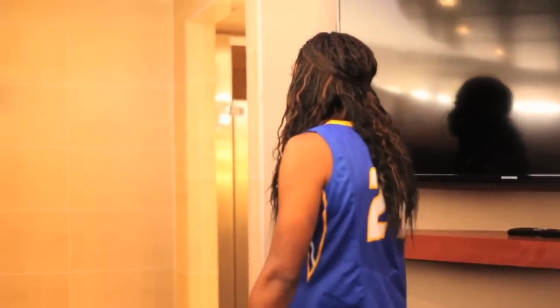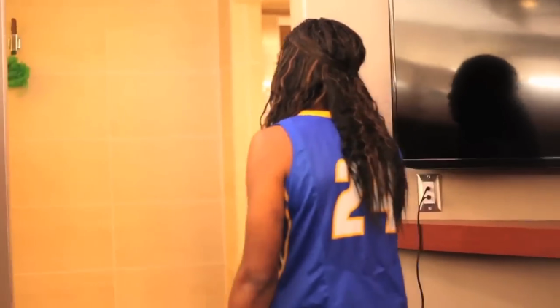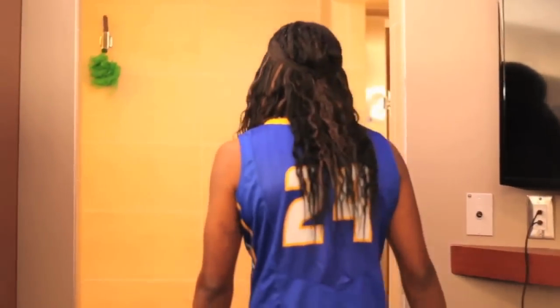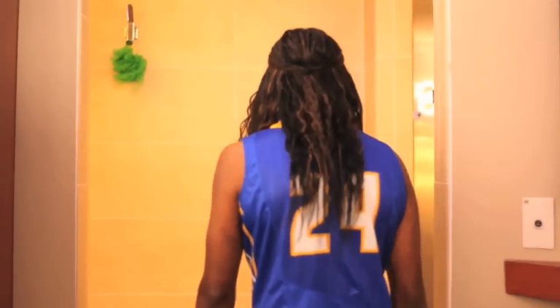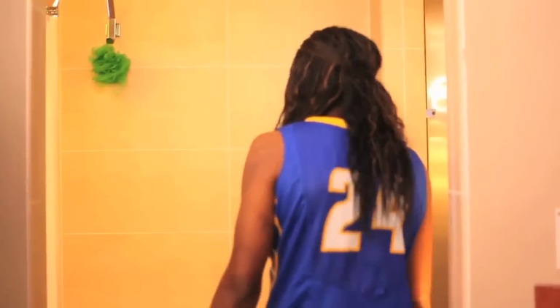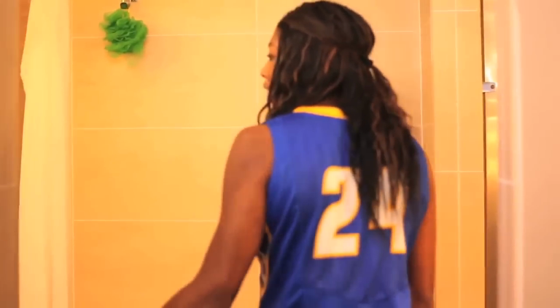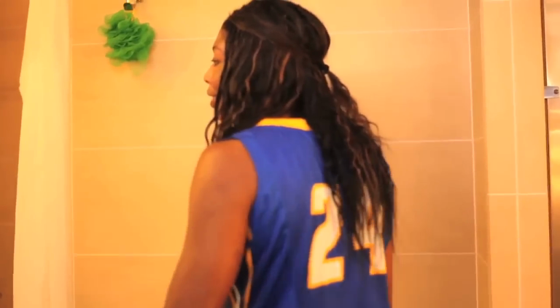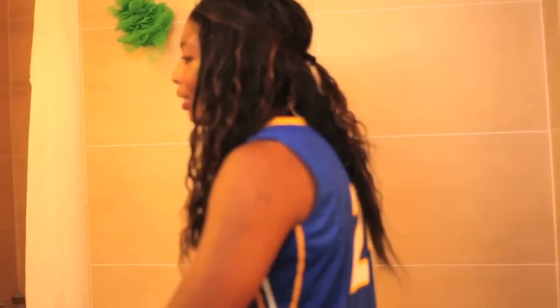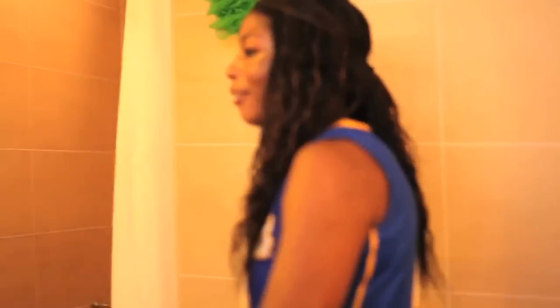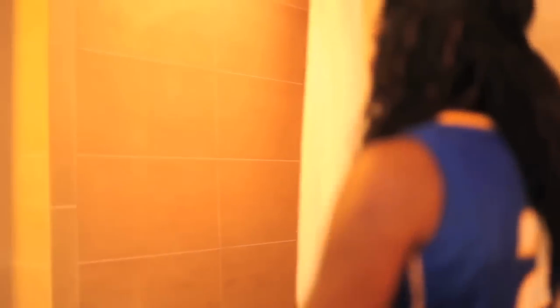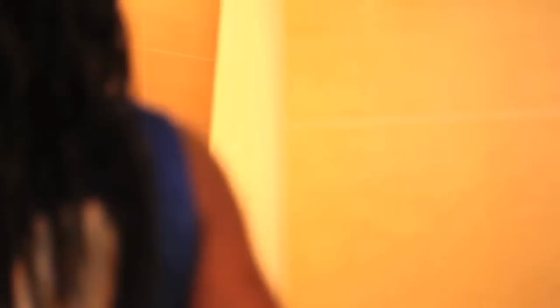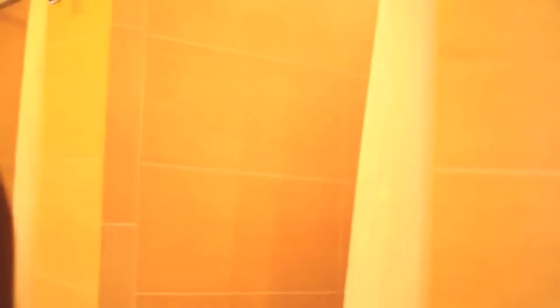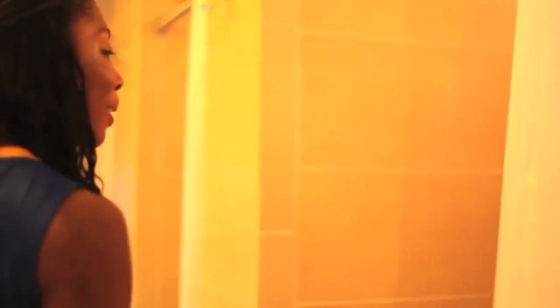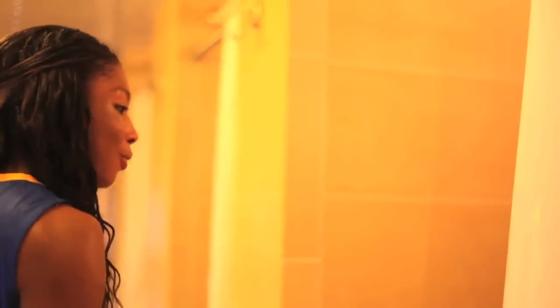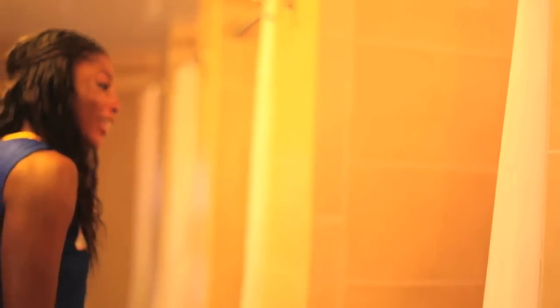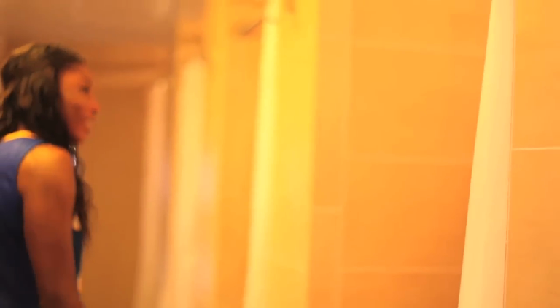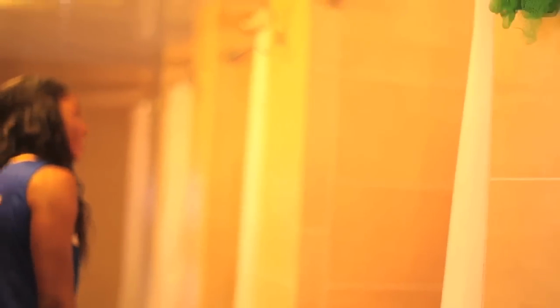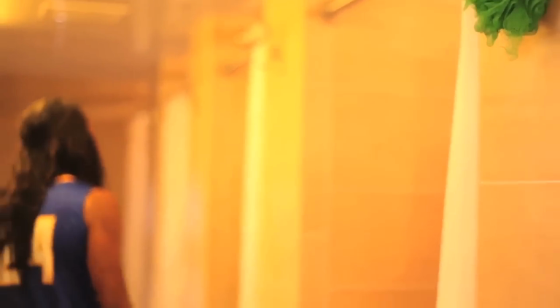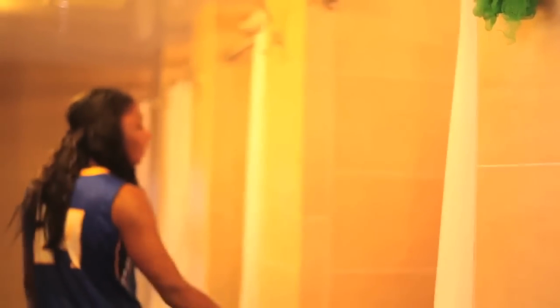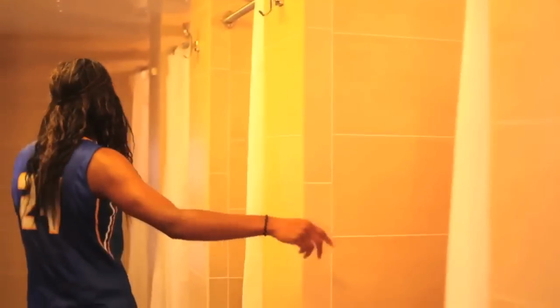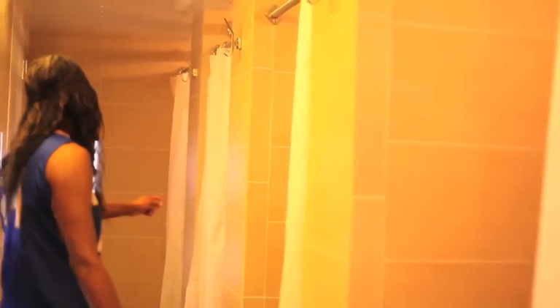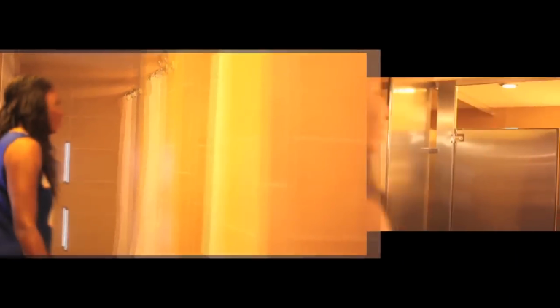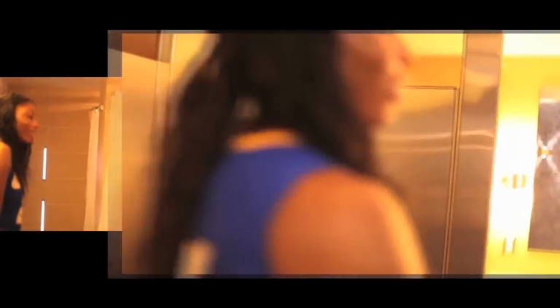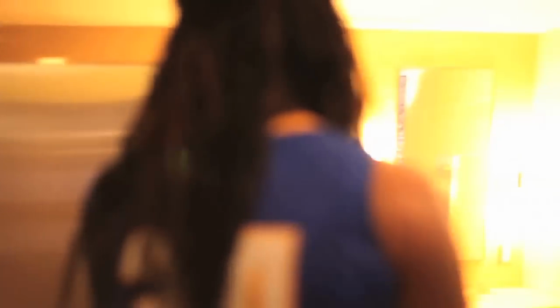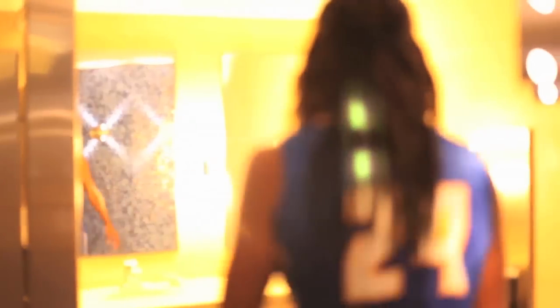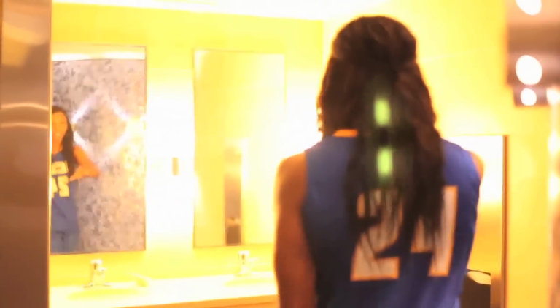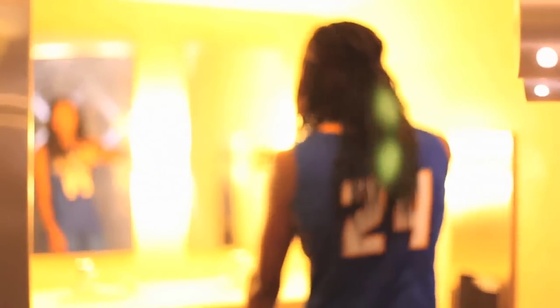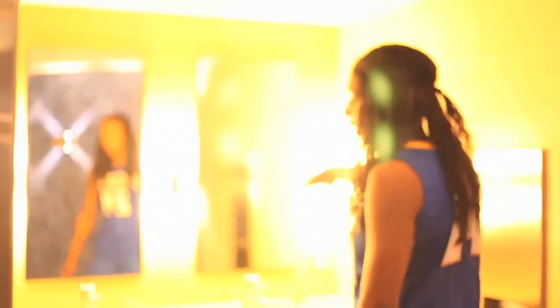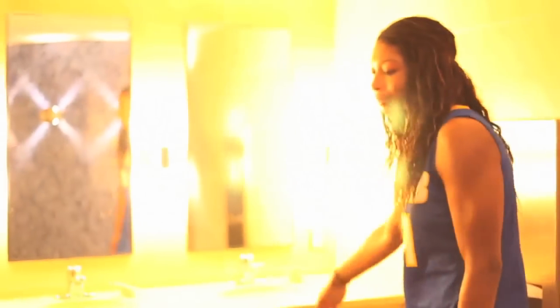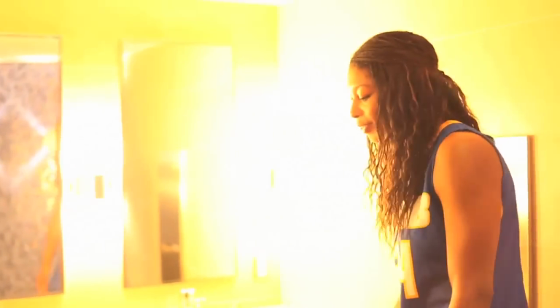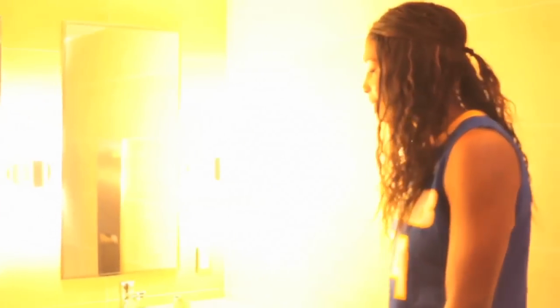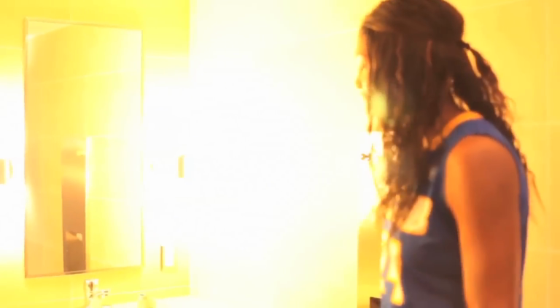Next we have the lovely showers that are clean, mold-free, and updated. As you can see there's about four of them. I love the light in here because it's perfect for getting ready for games and doing your hair.